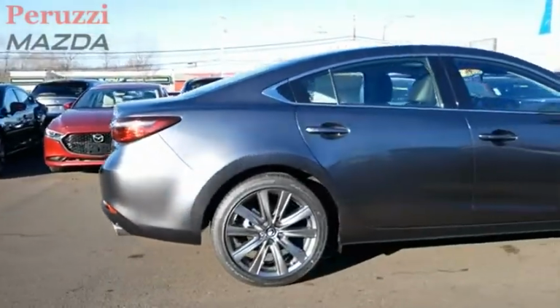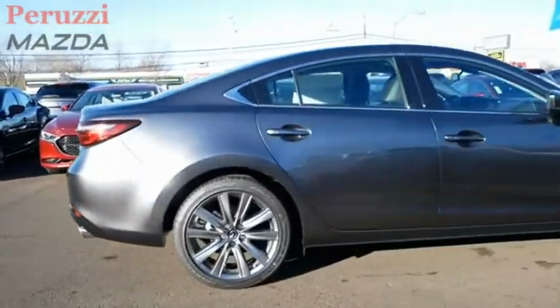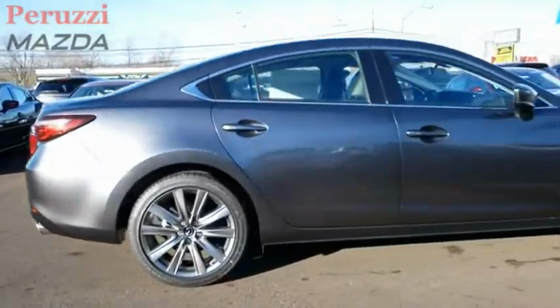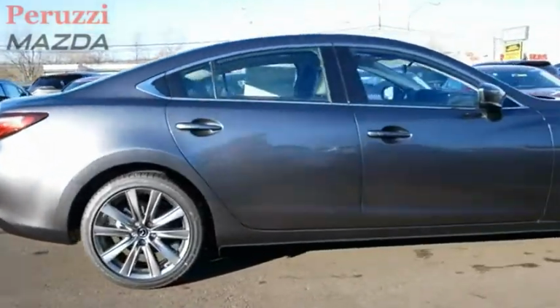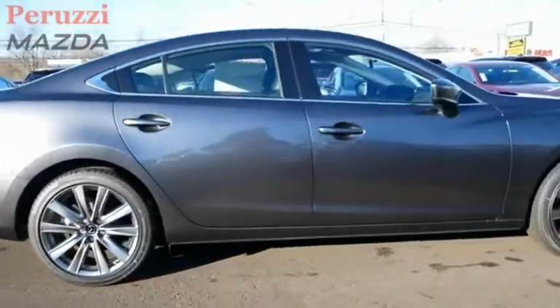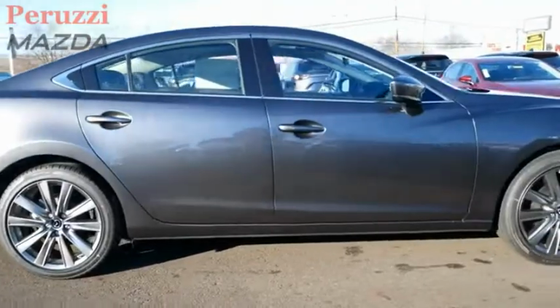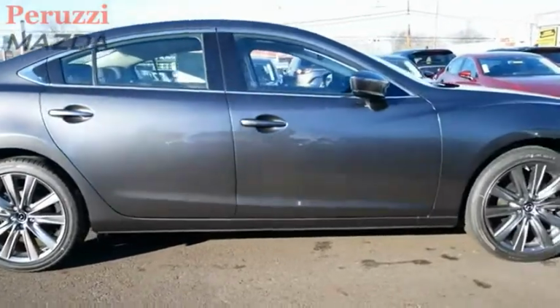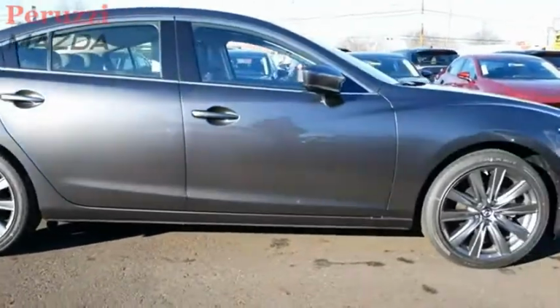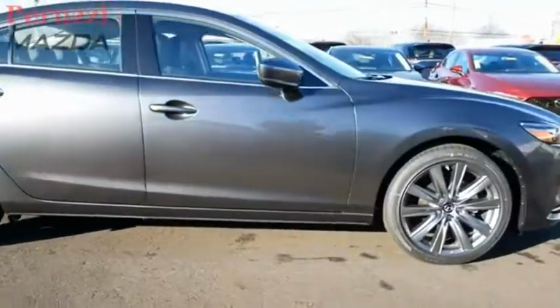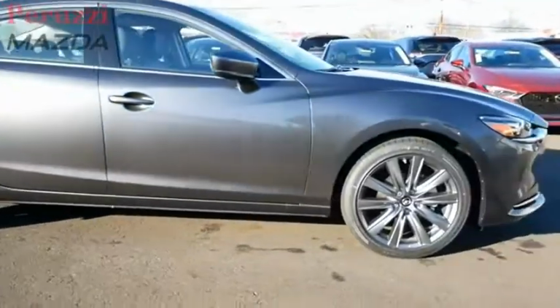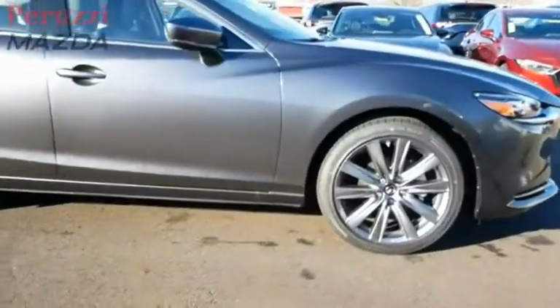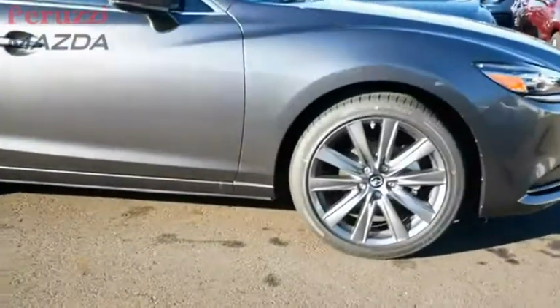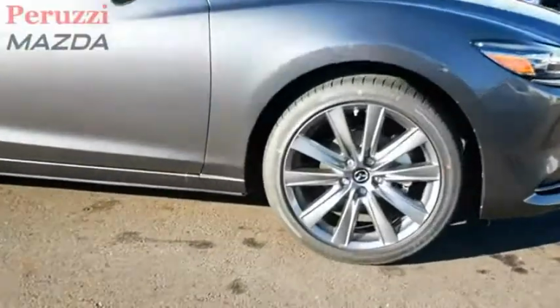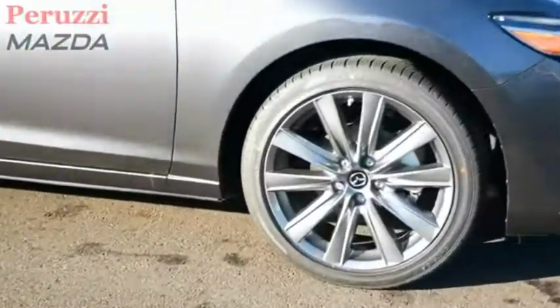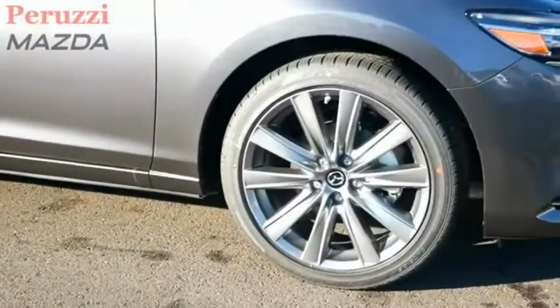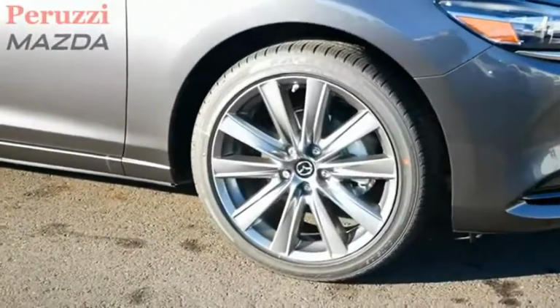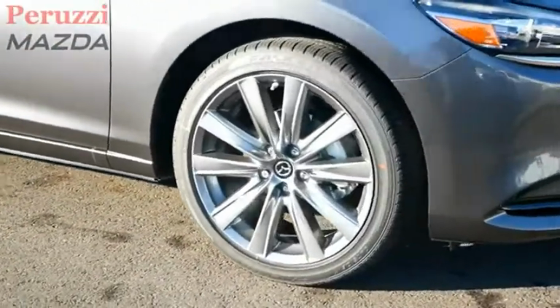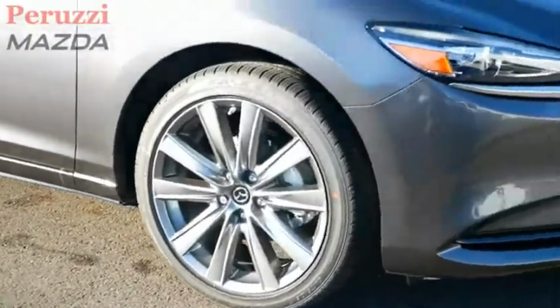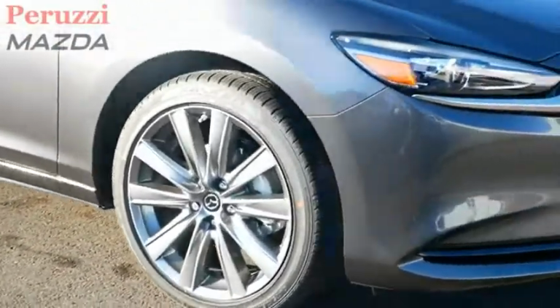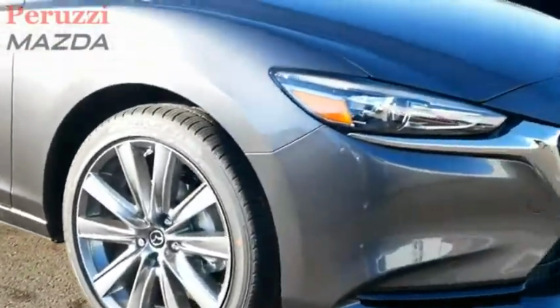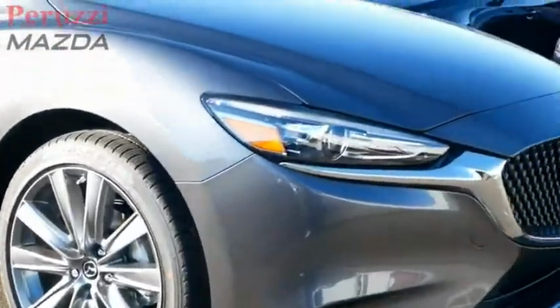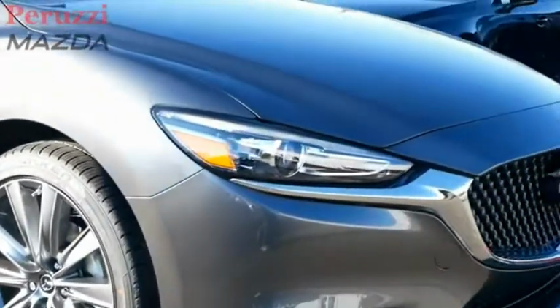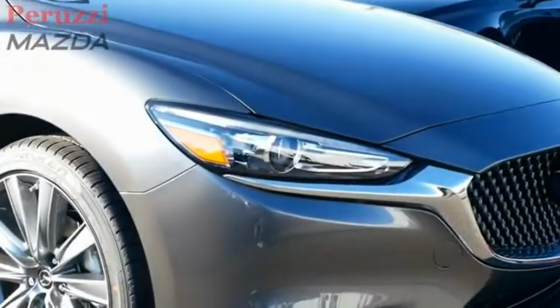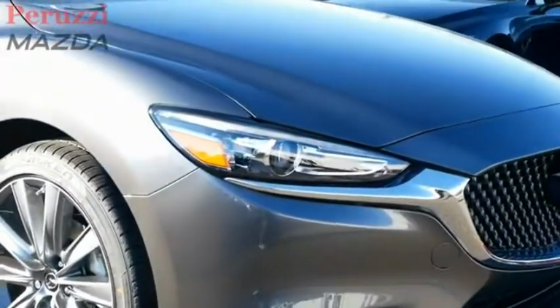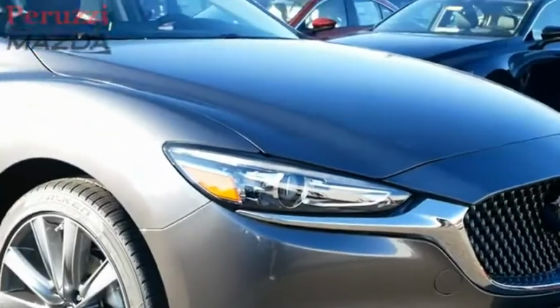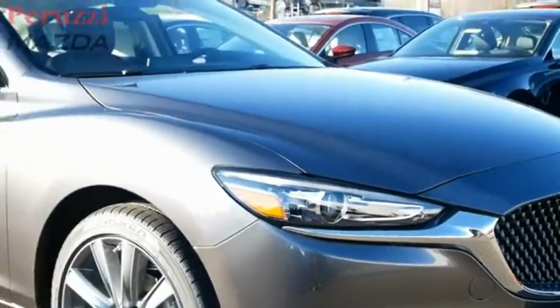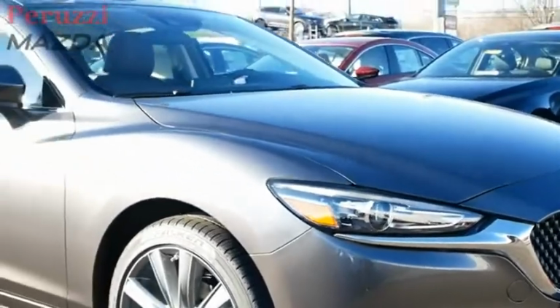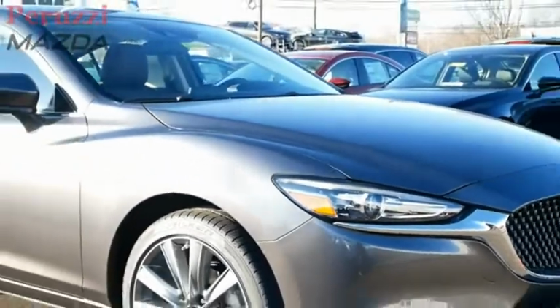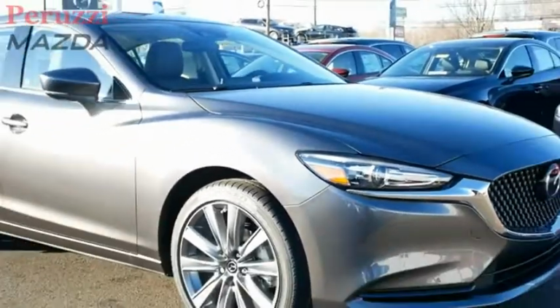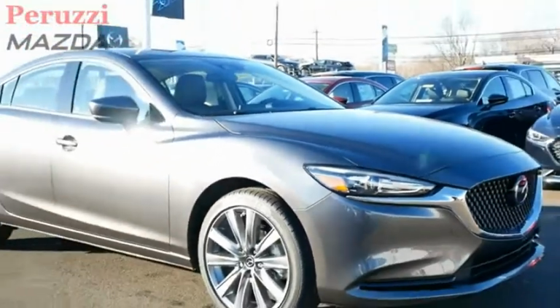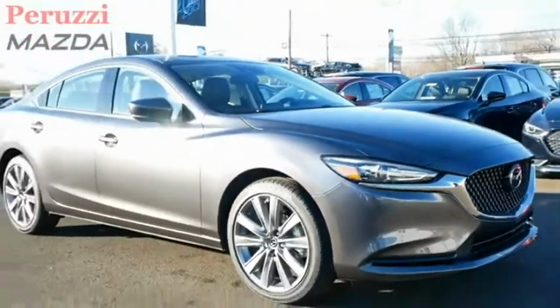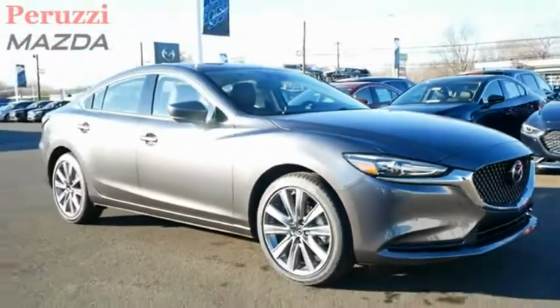This acclaimed sports sedan appeals to your senses and your wallet. Is love at first sight really possible? Let us know when you stop in.